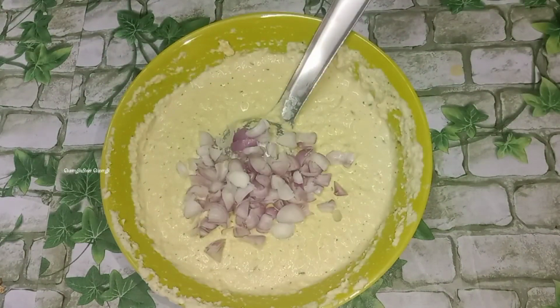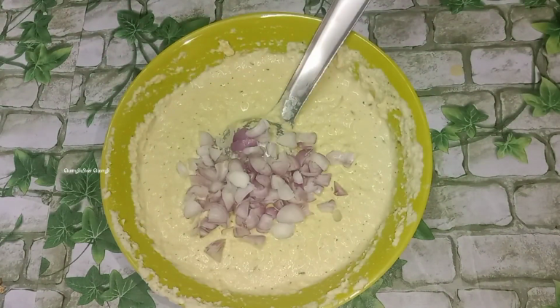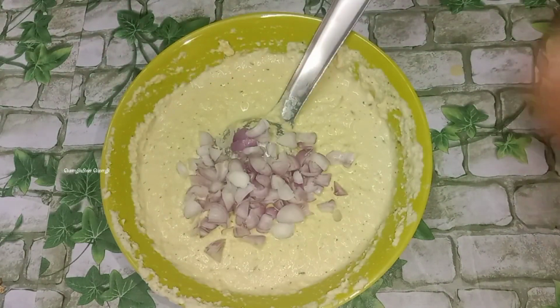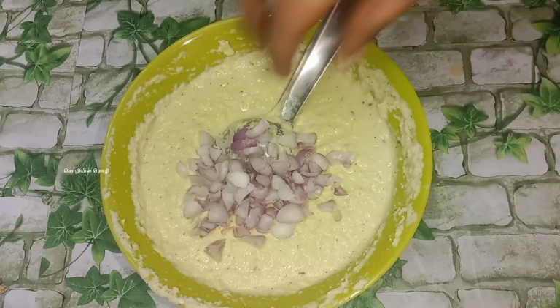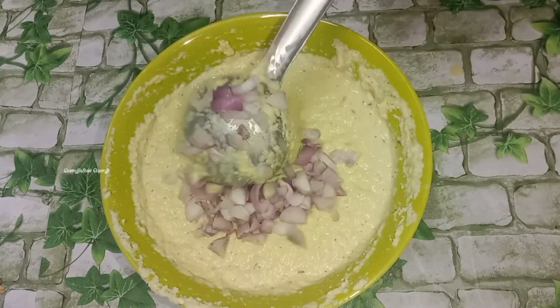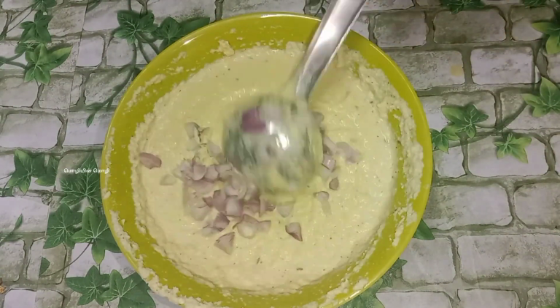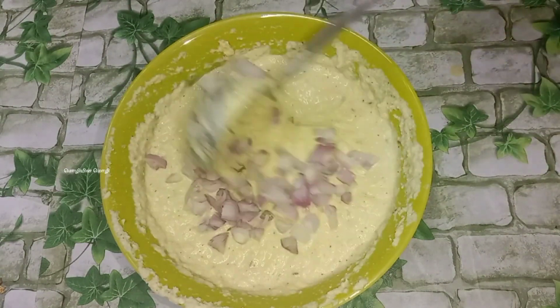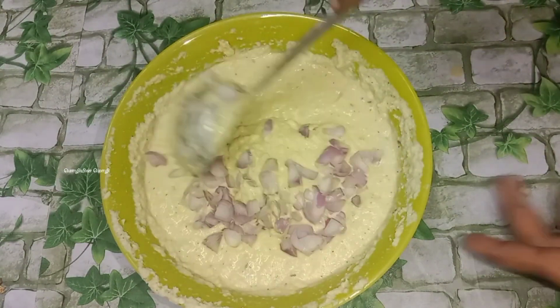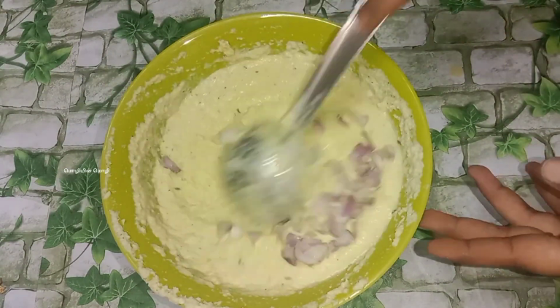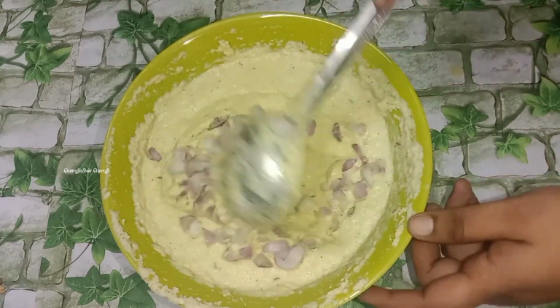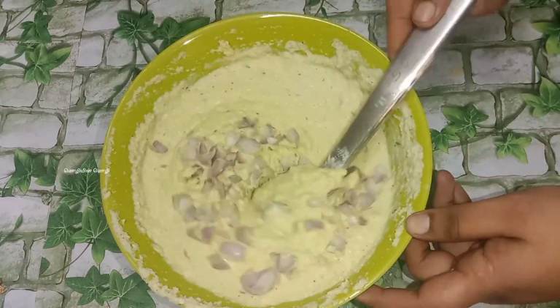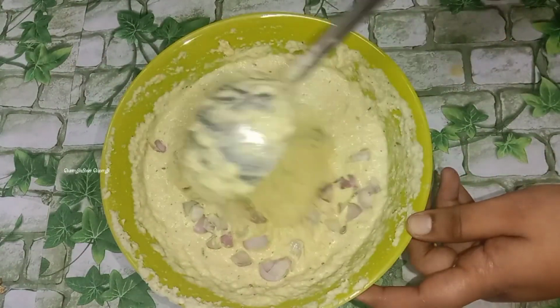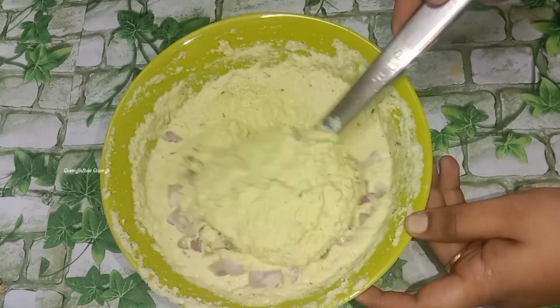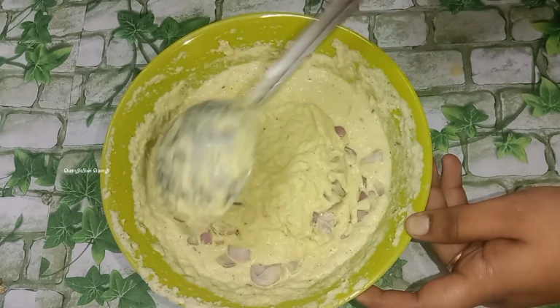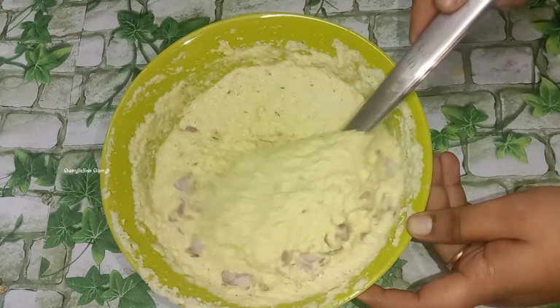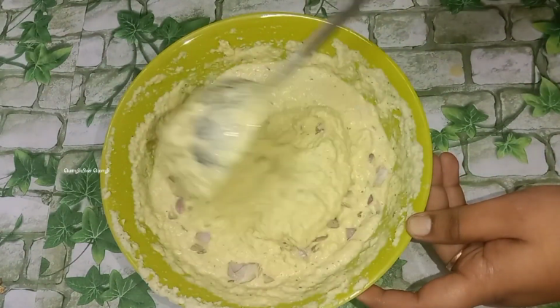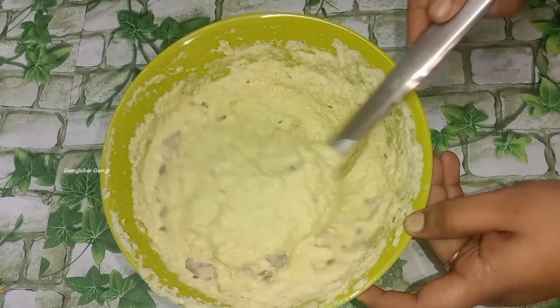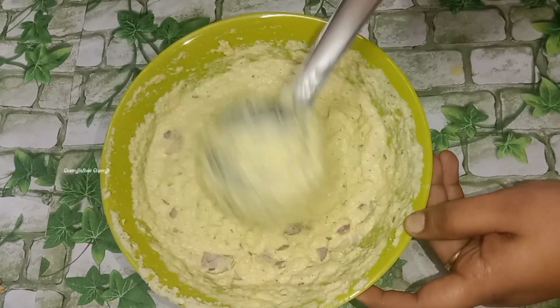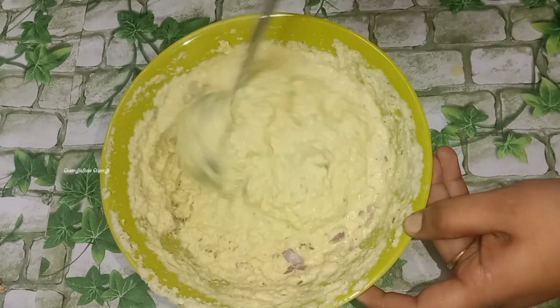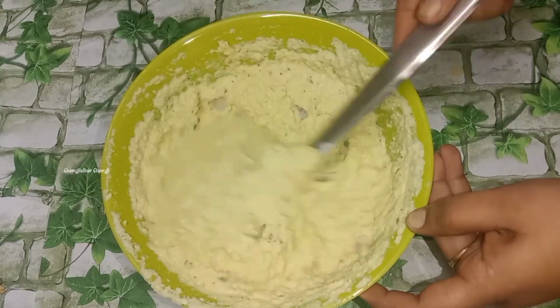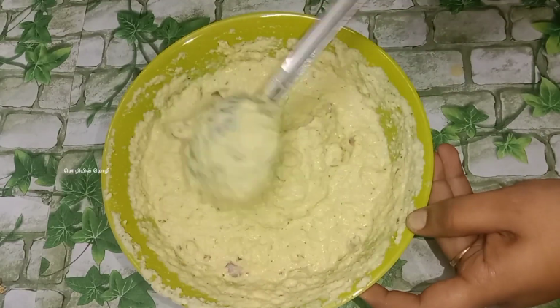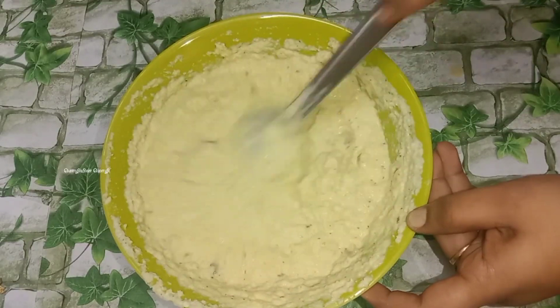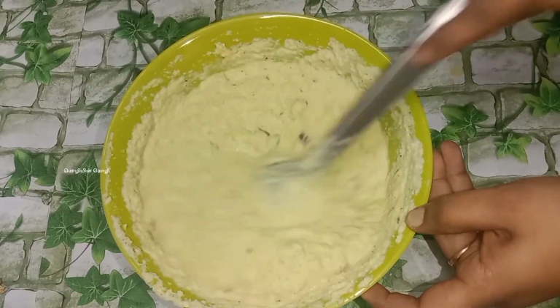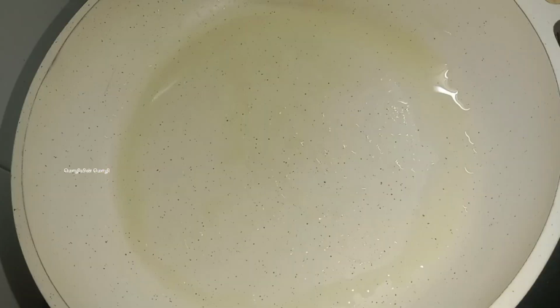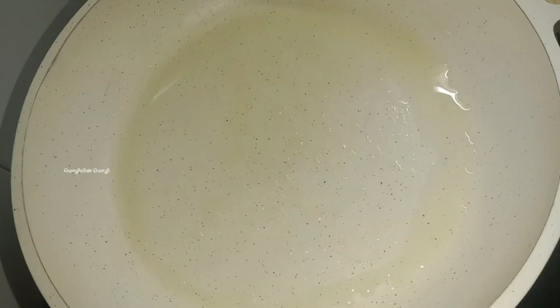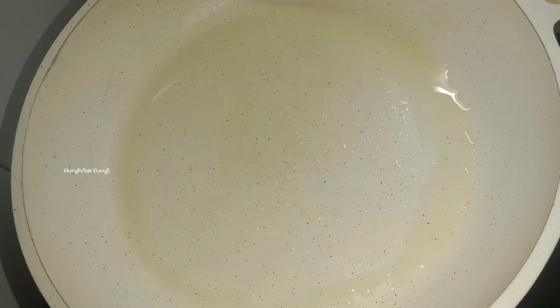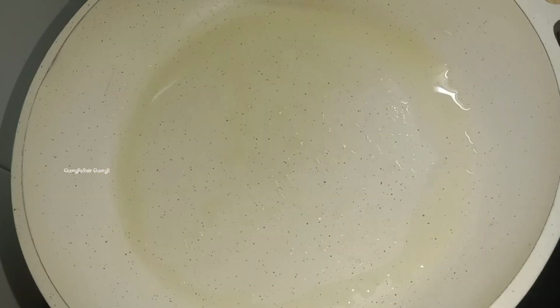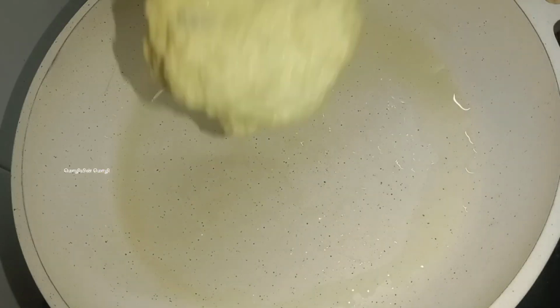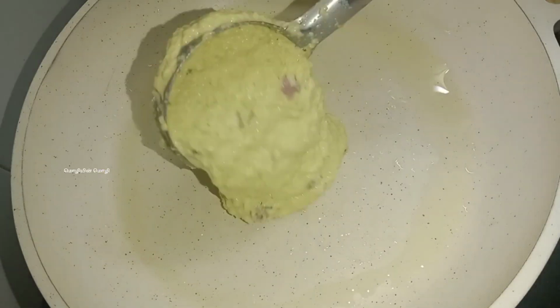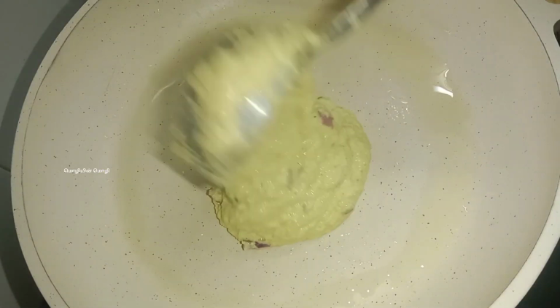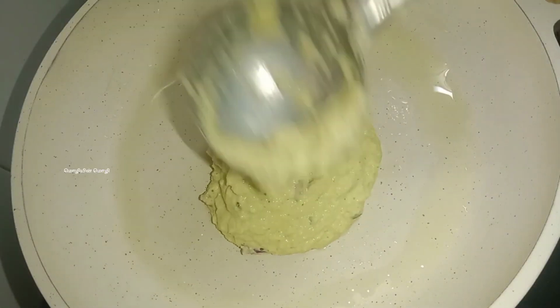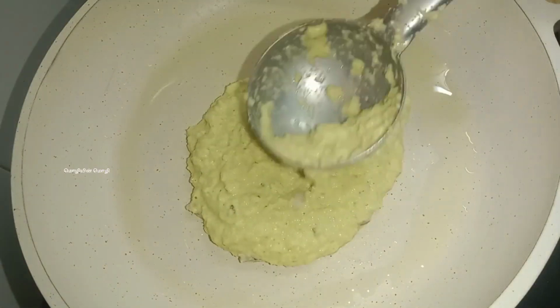Then add it to the base. Mix it especially now. Mix the dough and add 2 flavors.